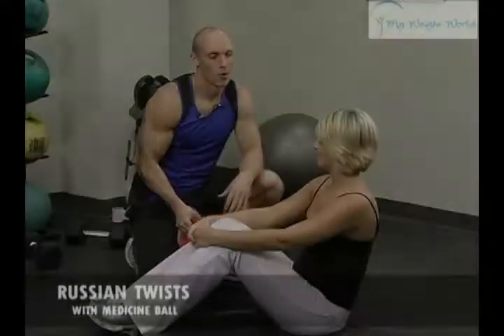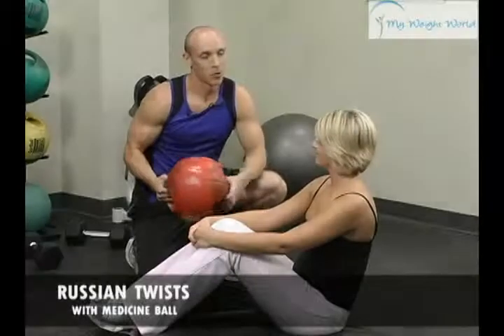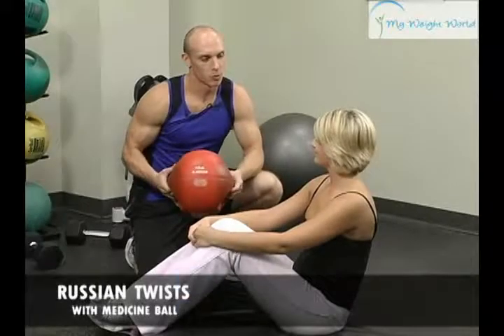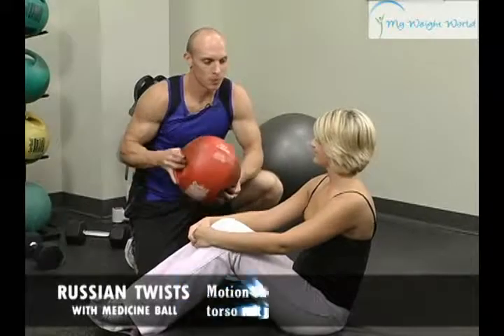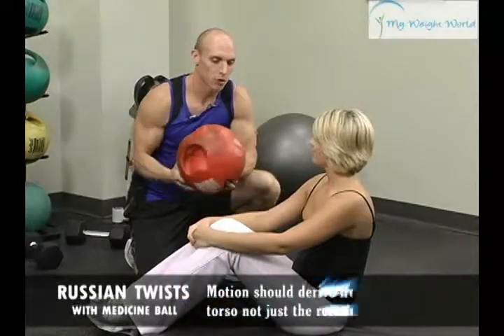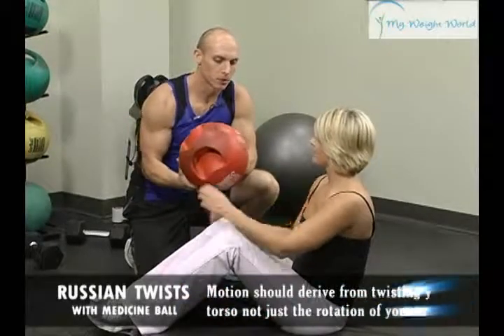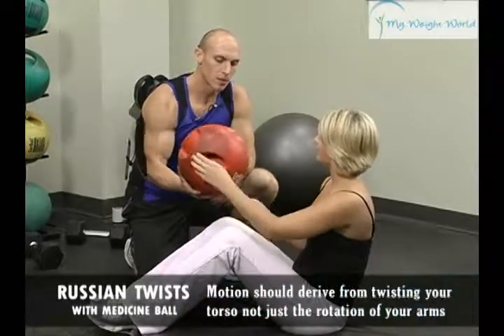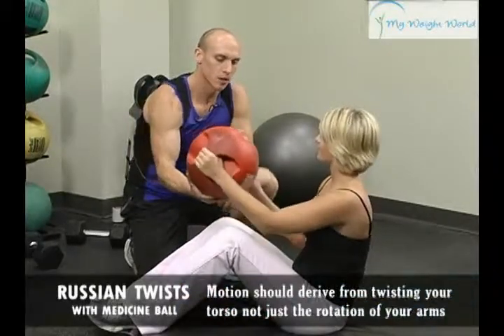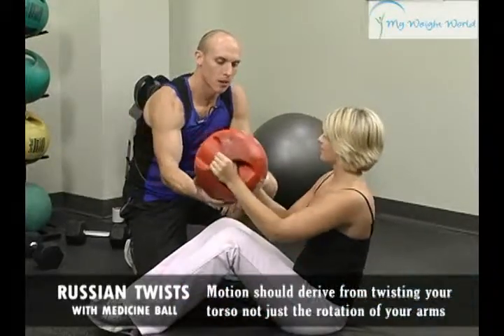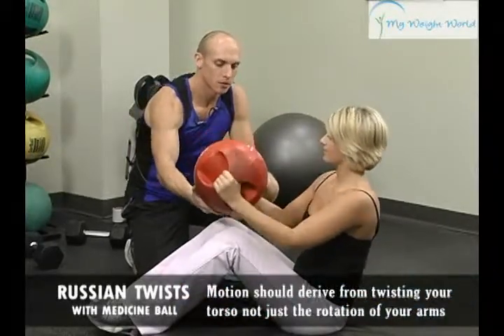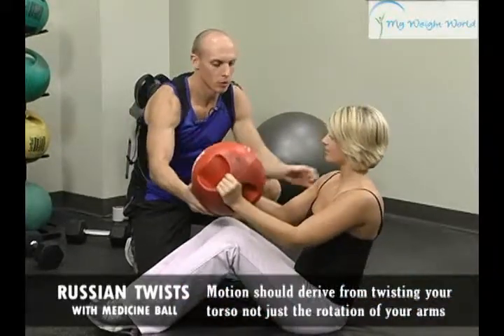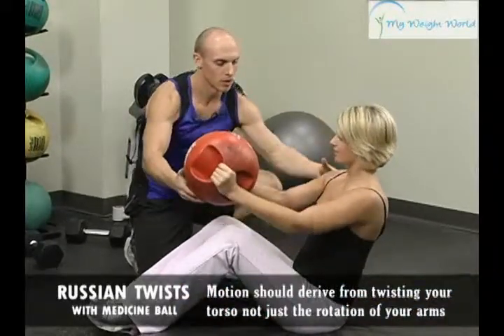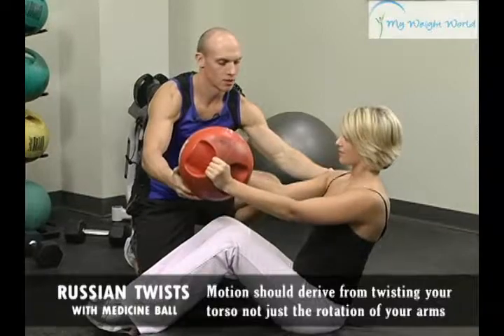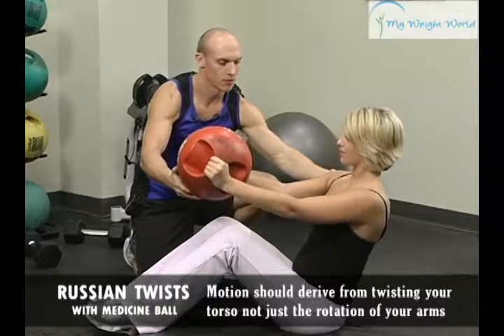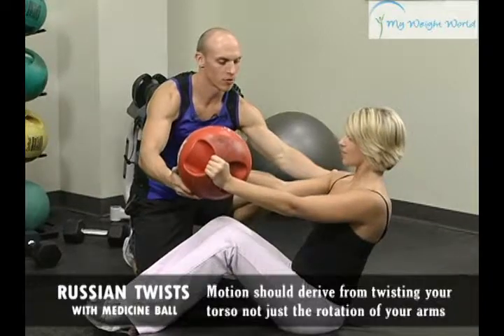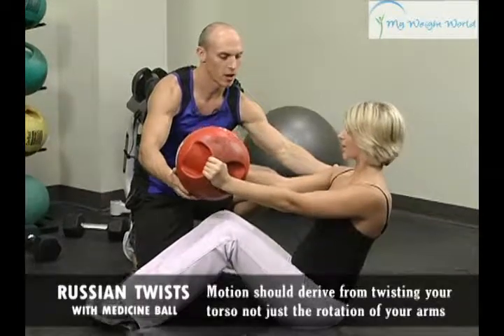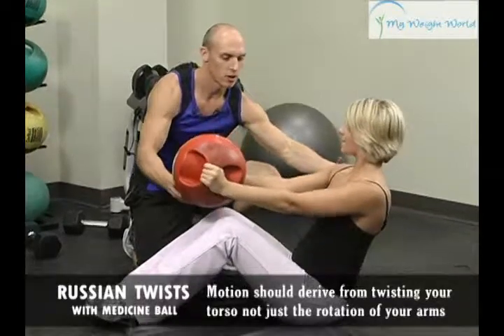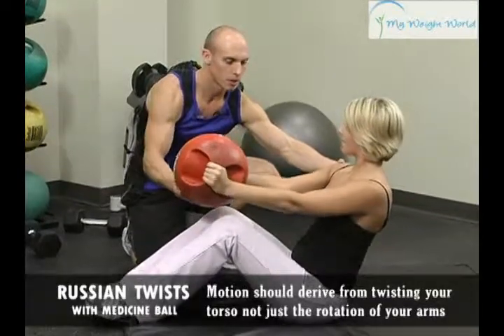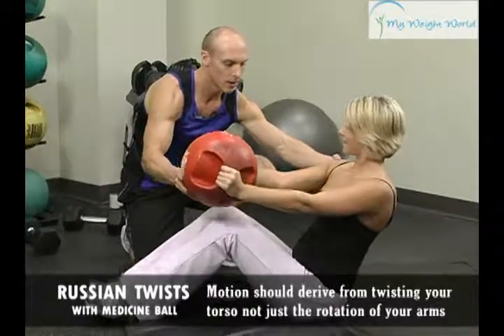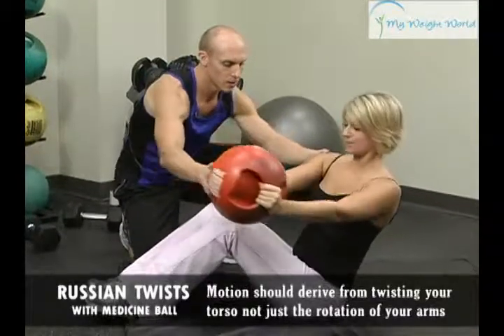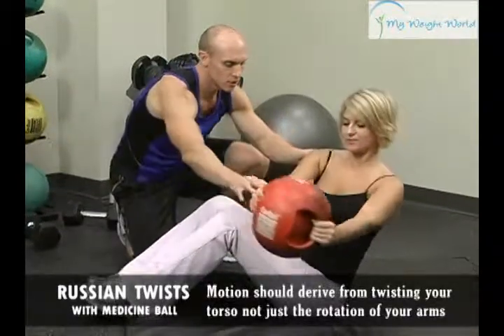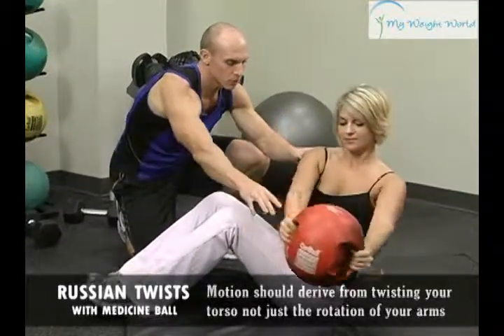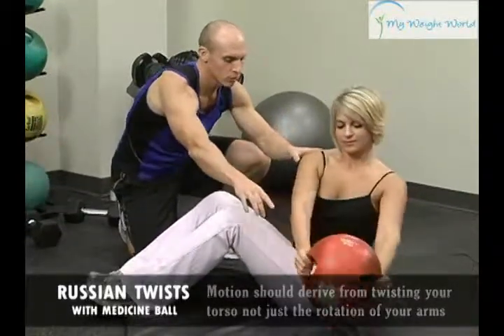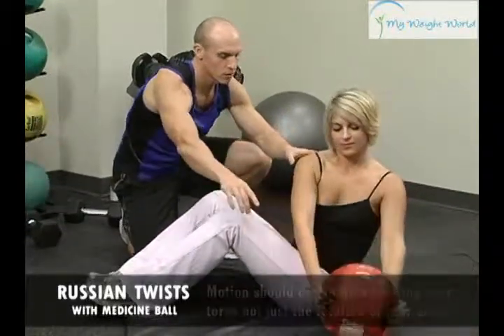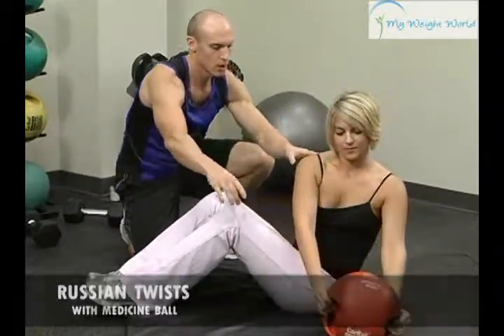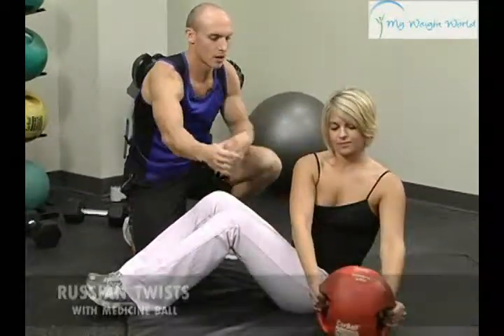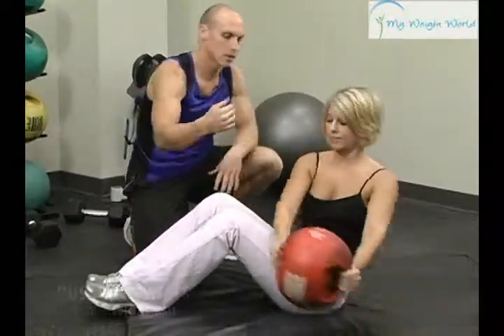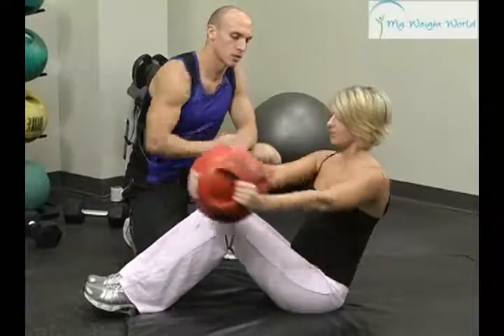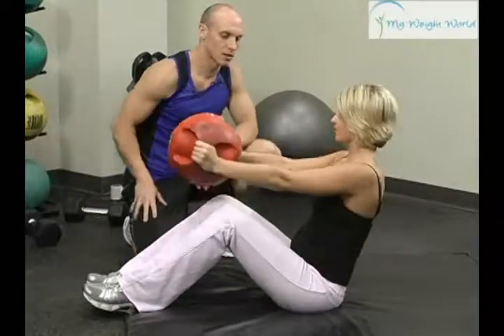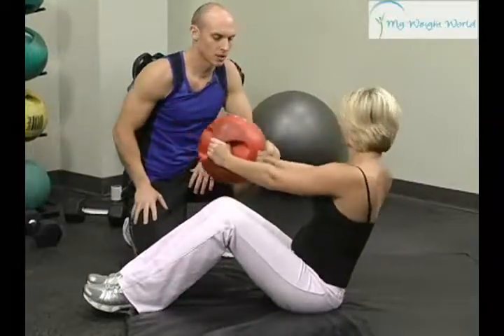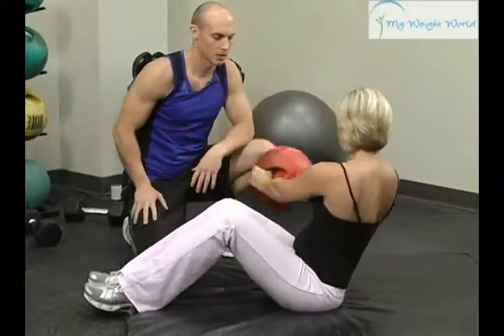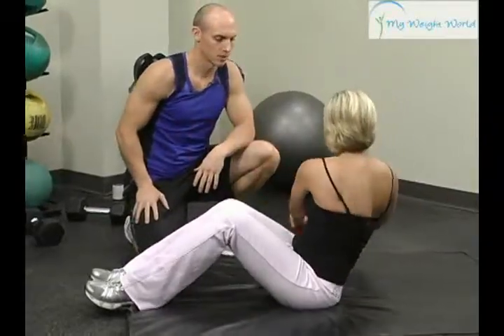We're going to do a Russian twist, which works your obliques out. You're going to come back, rotate, stay in a 45 degree angle, come back, touch the ball to the floor, and then come up and rotate to the other side and touch it.